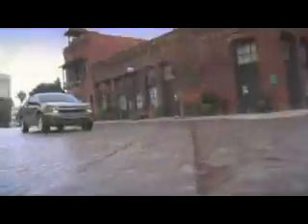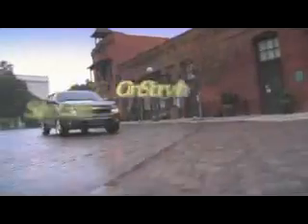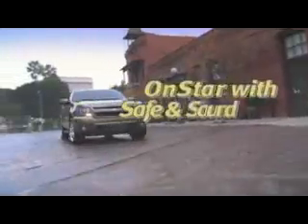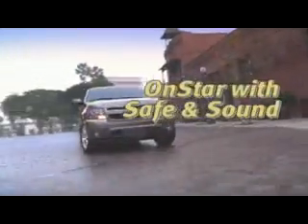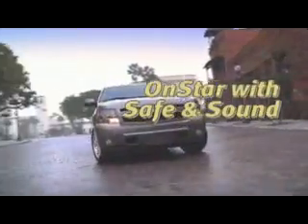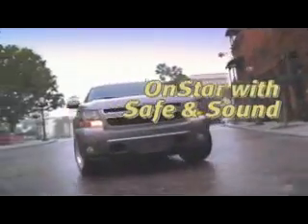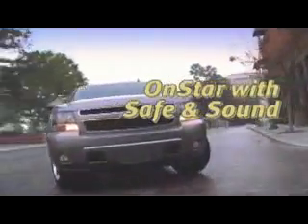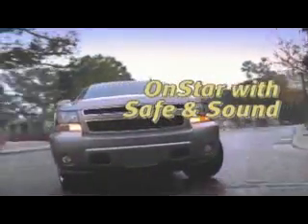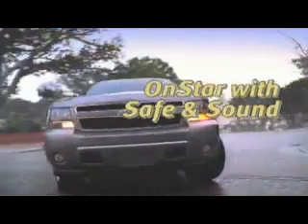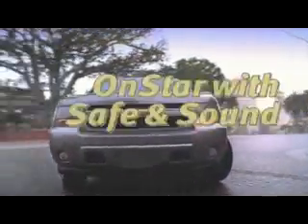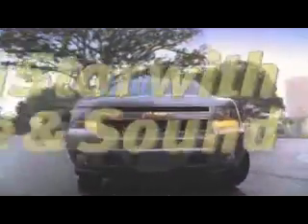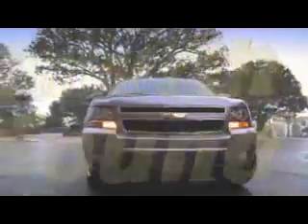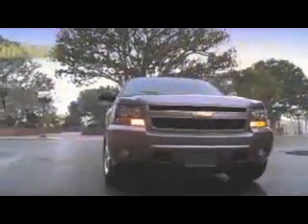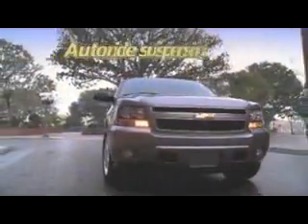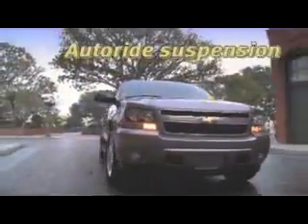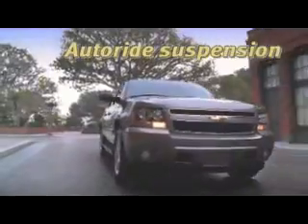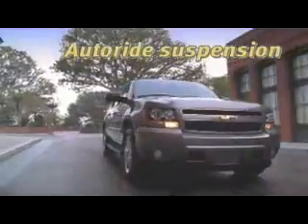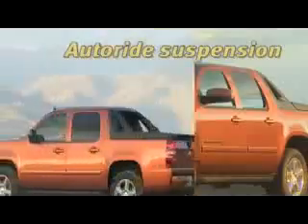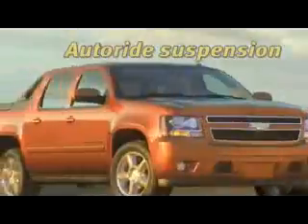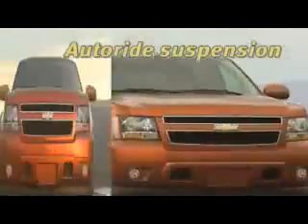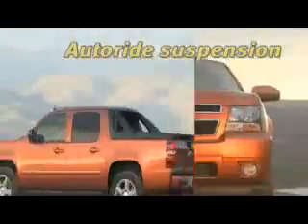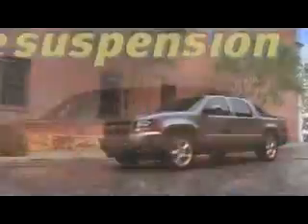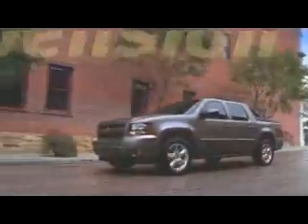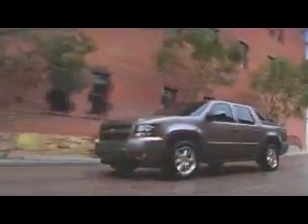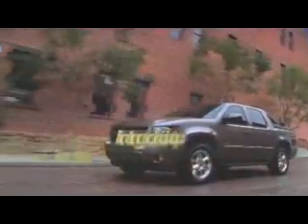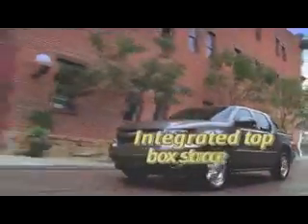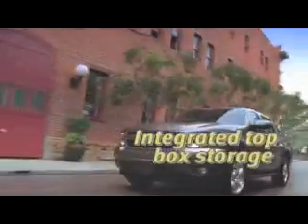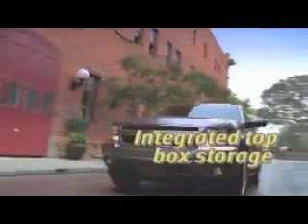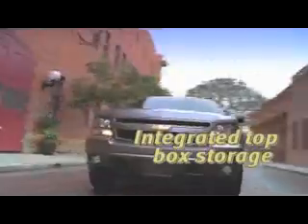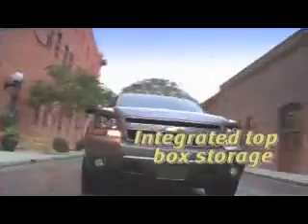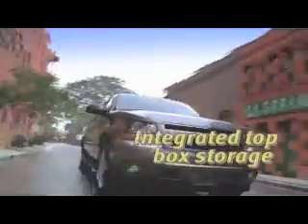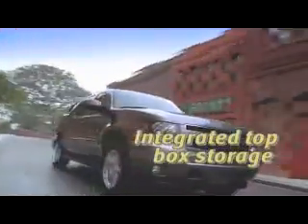Avalanche offers a new USB port to connect your MP3 player, a rear-seat DVD entertainment system, and XM satellite radio to make your trips more enjoyable, and a rear-view camera to make things a bit easier.